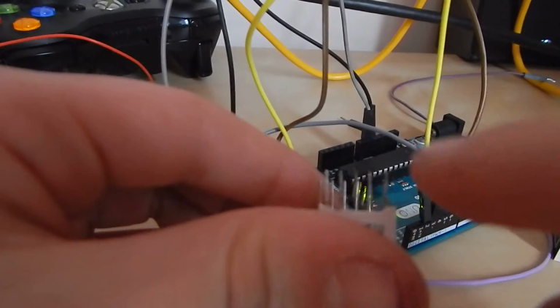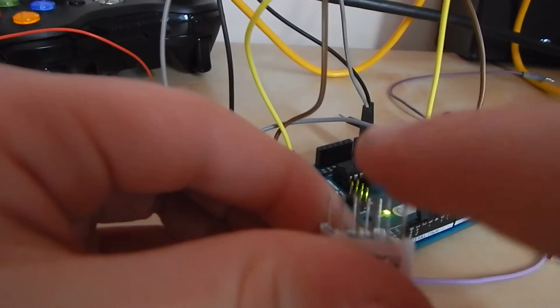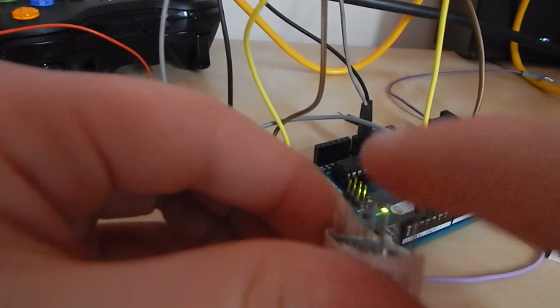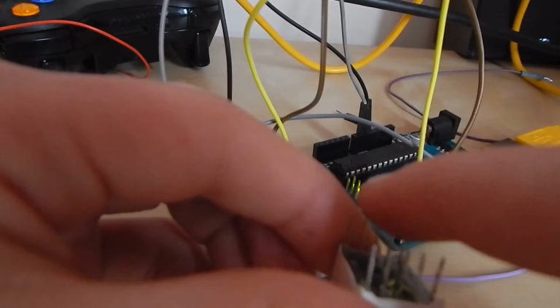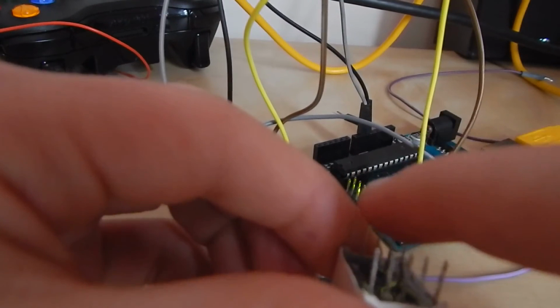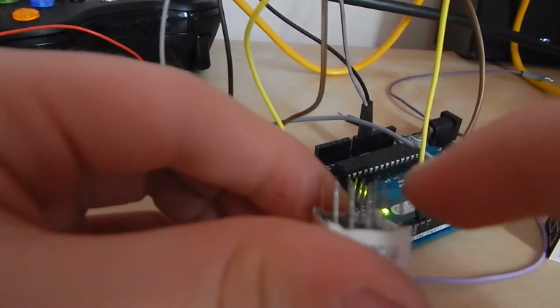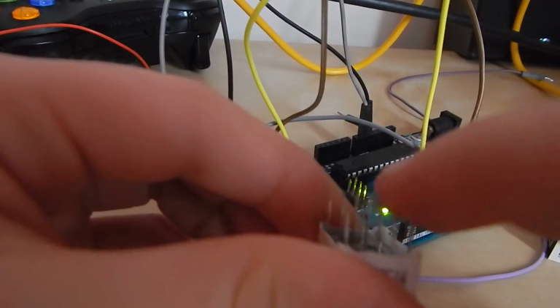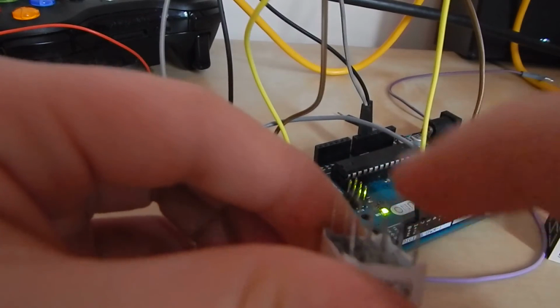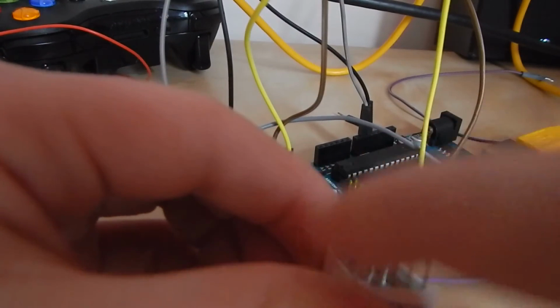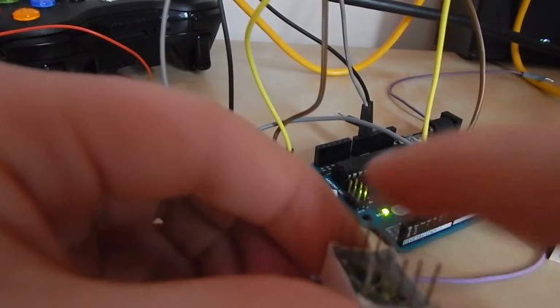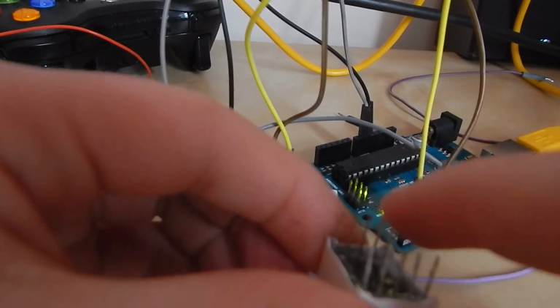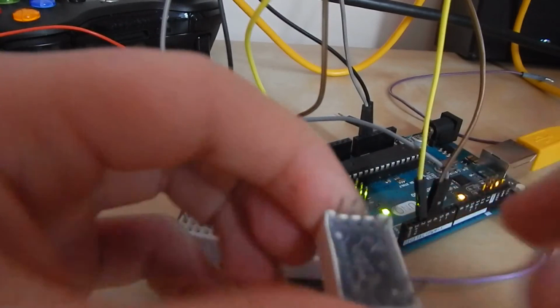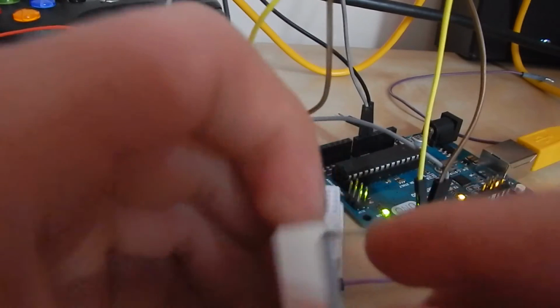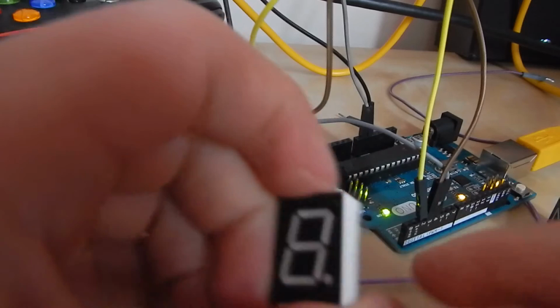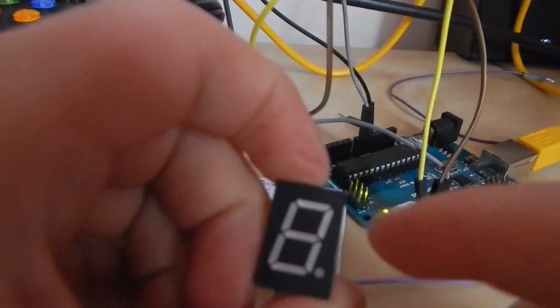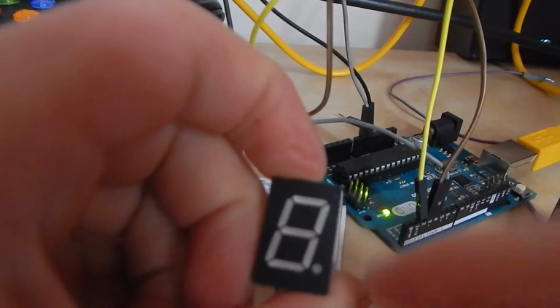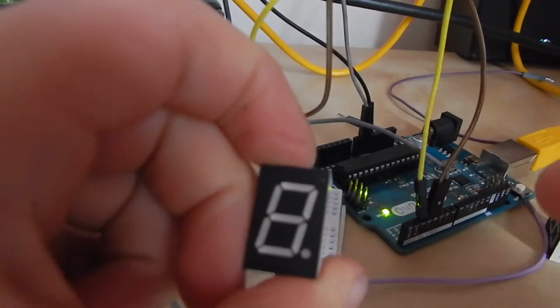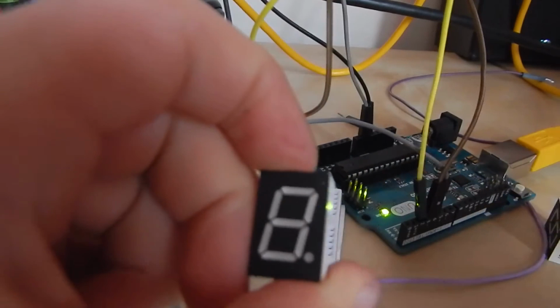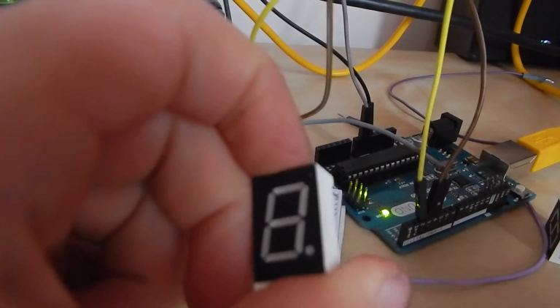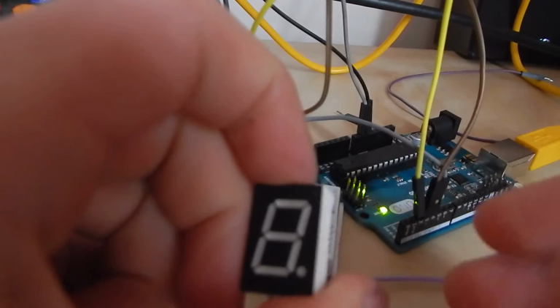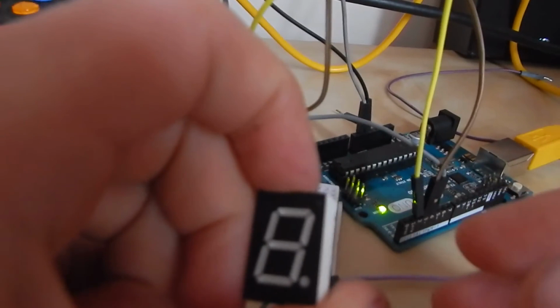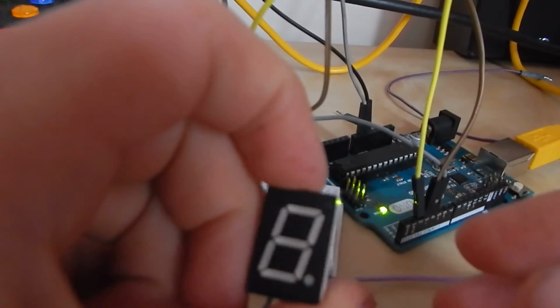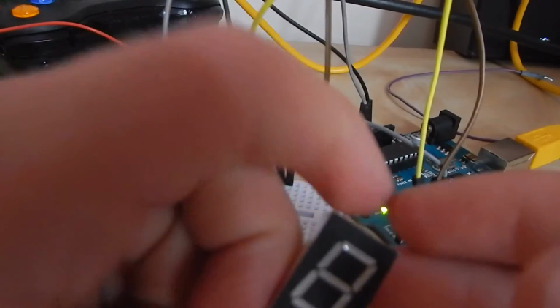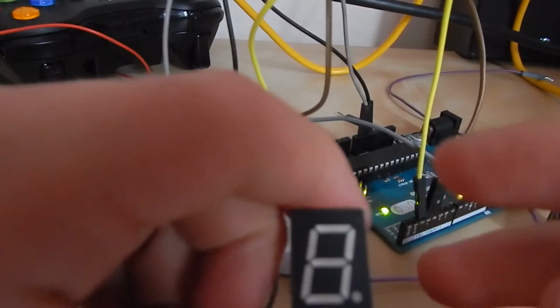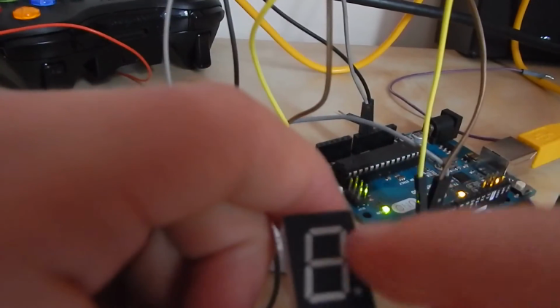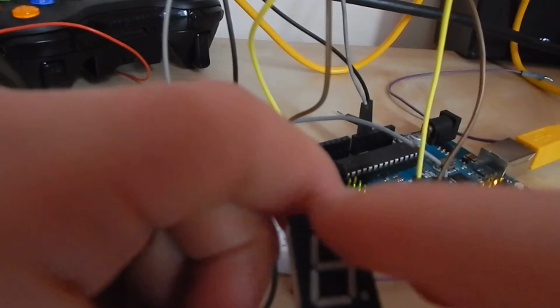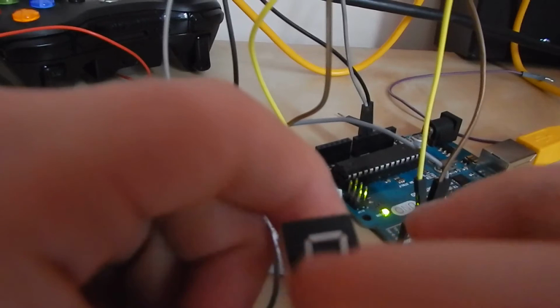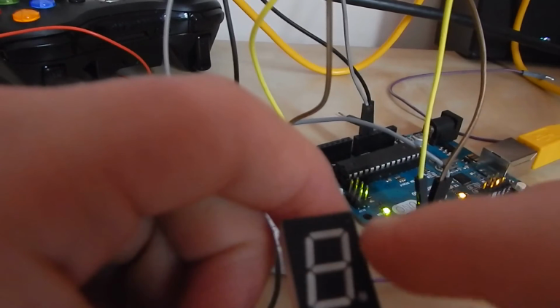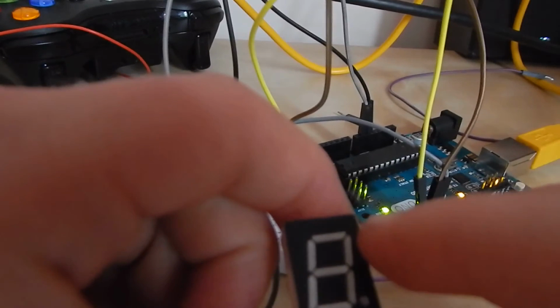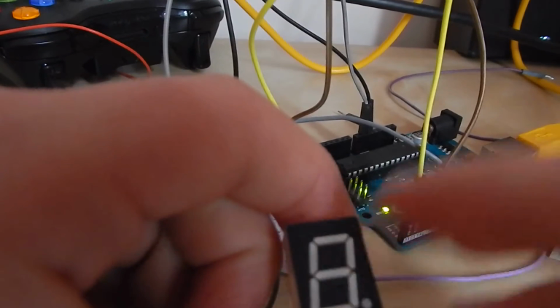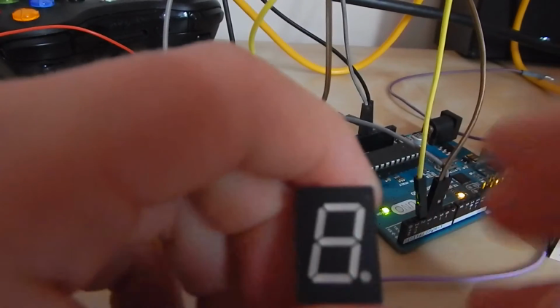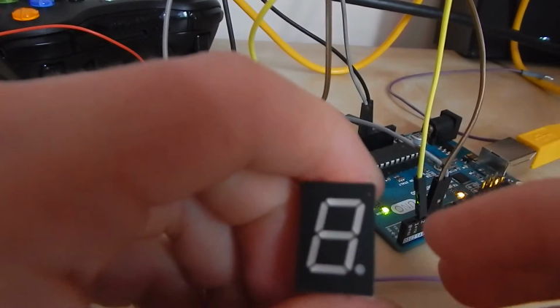The ones in the middle you apply ground to, and then the other pins on each side — you send voltage to them depending on which of these LEDs you want to light up to make different numbers.